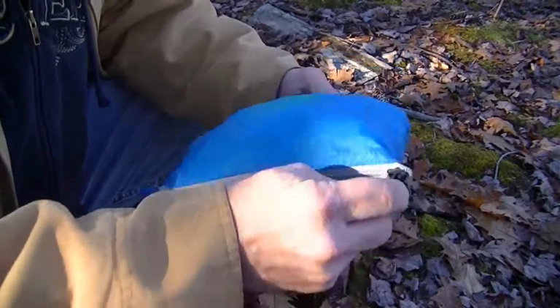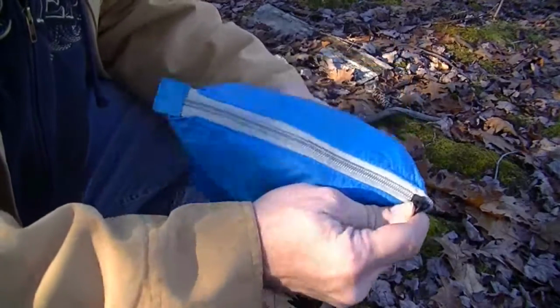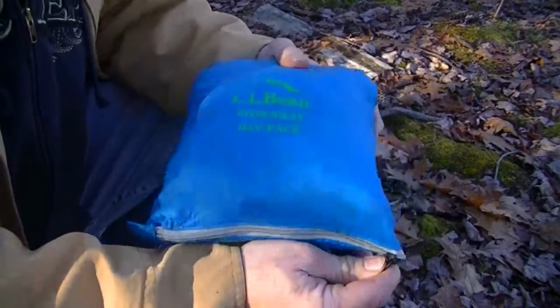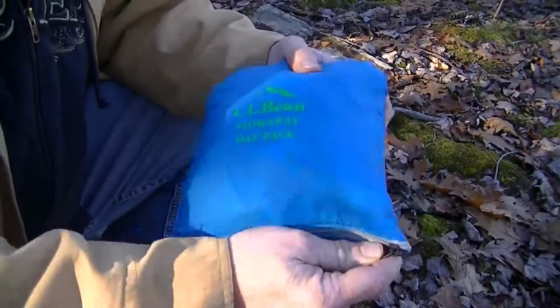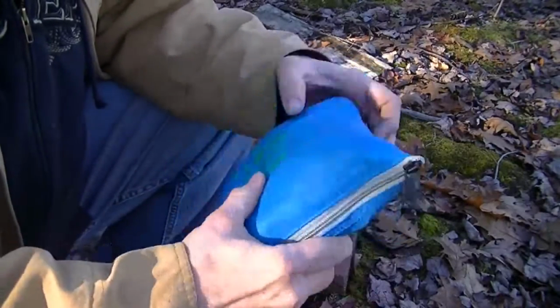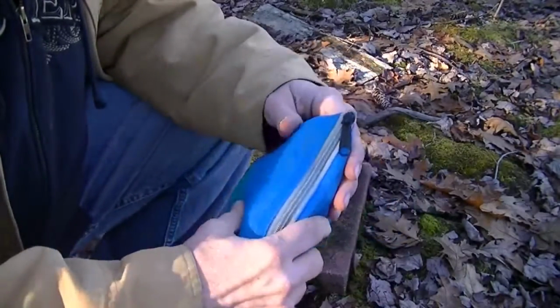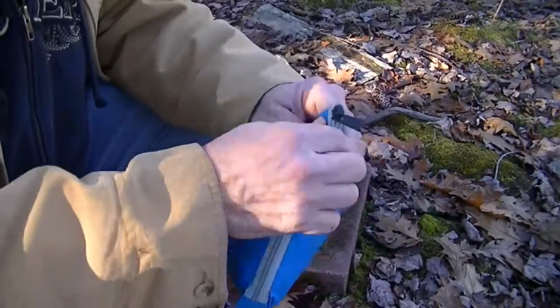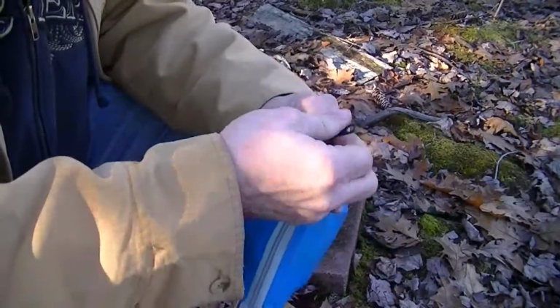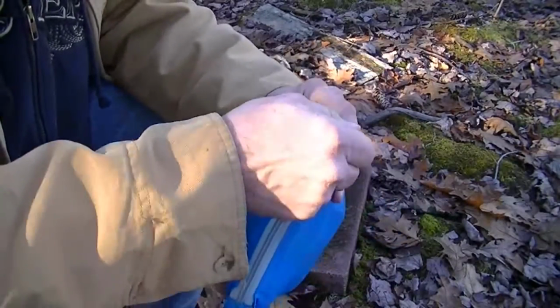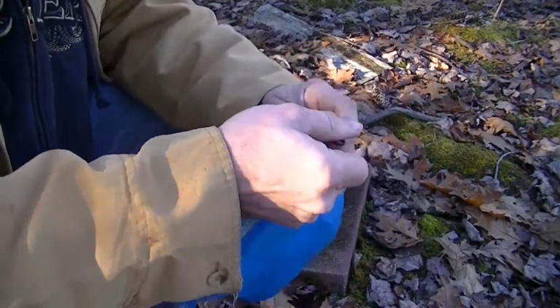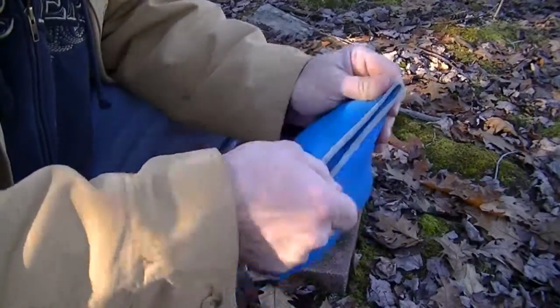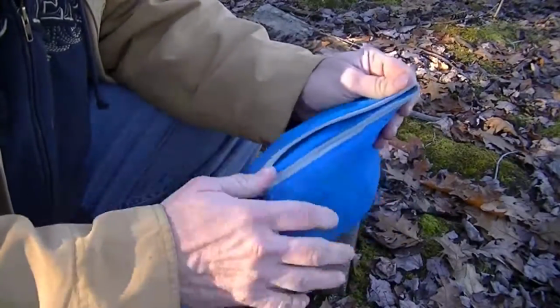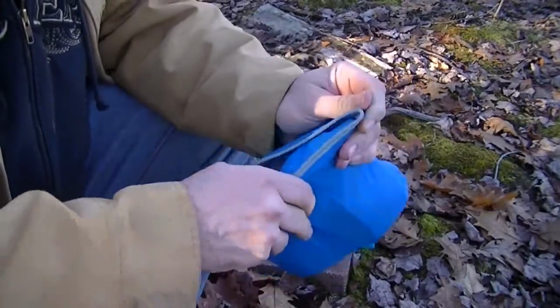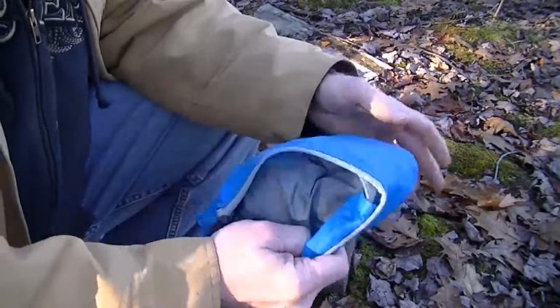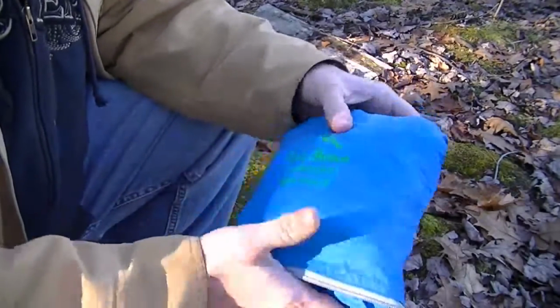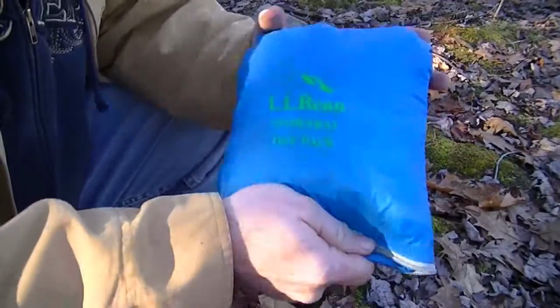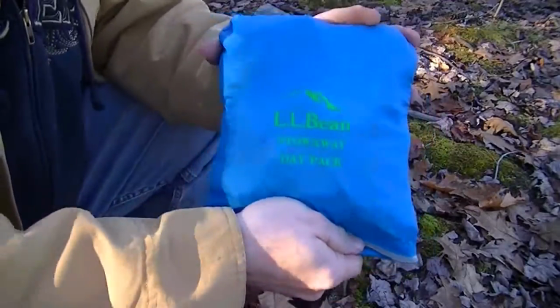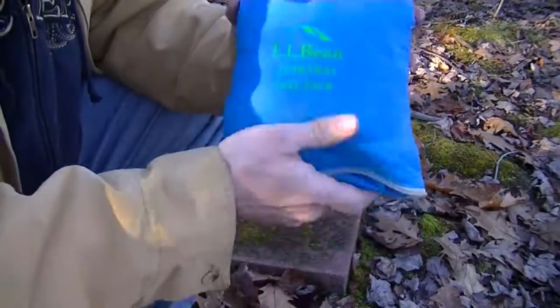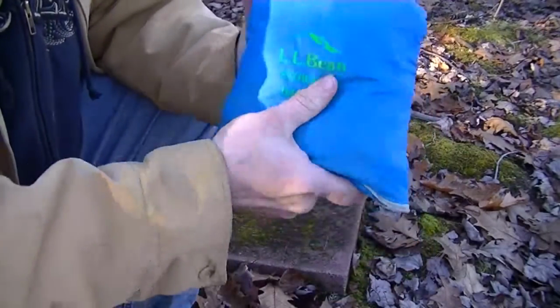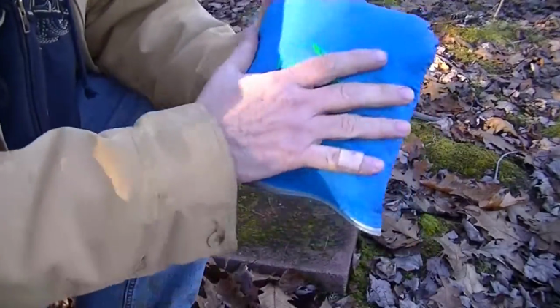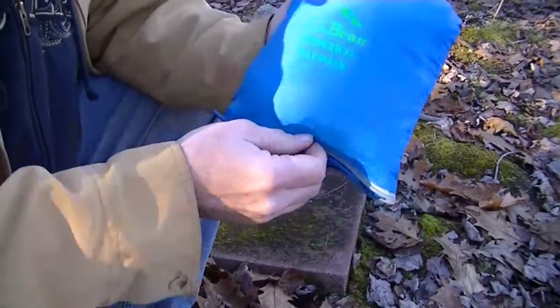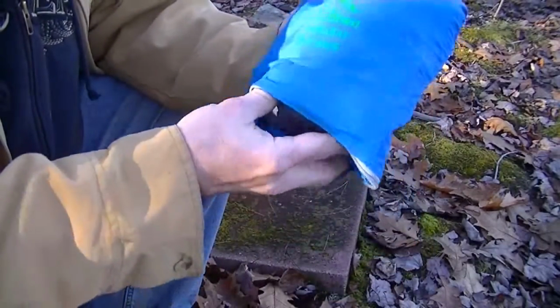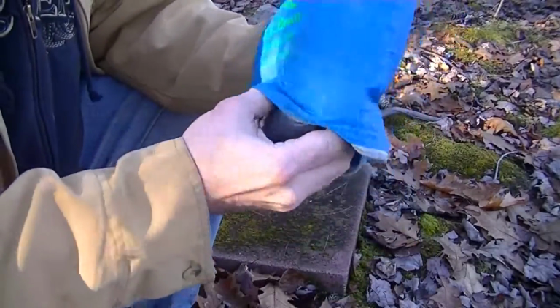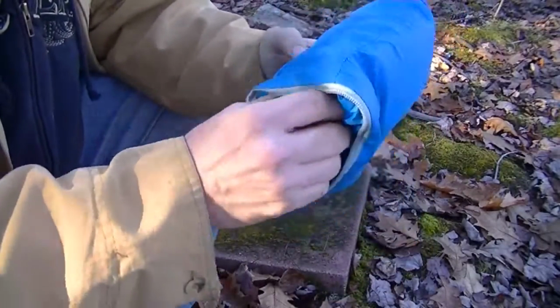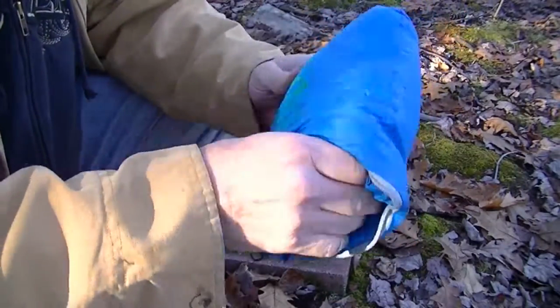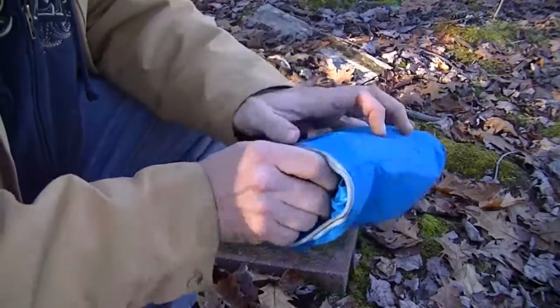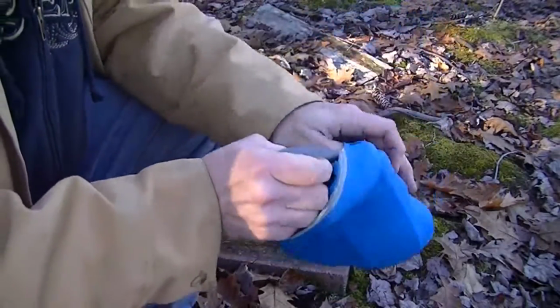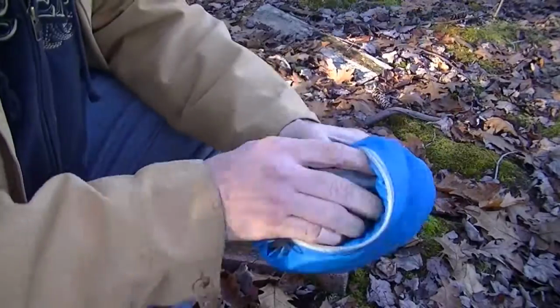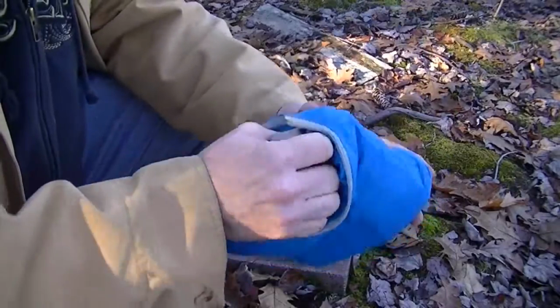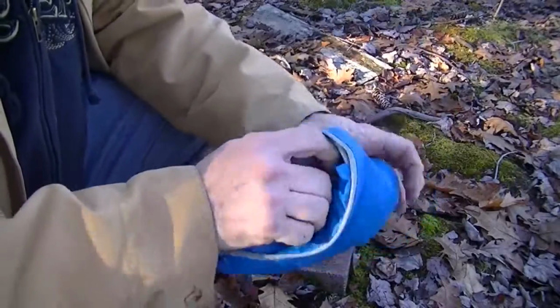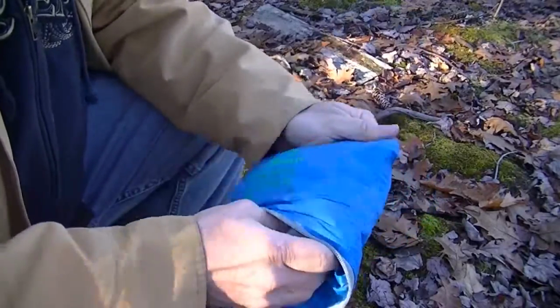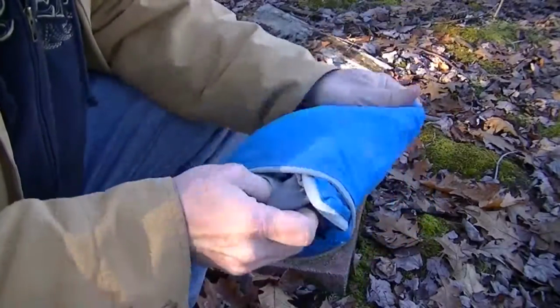I've only used it a couple of times and not for any real hikes — just brought it with me and I keep it in my car now. It's fairly large for a stowaway, but it is an L.L. Bean.